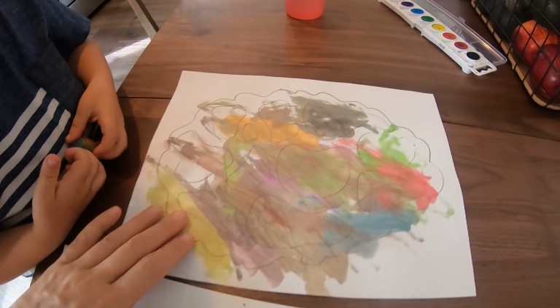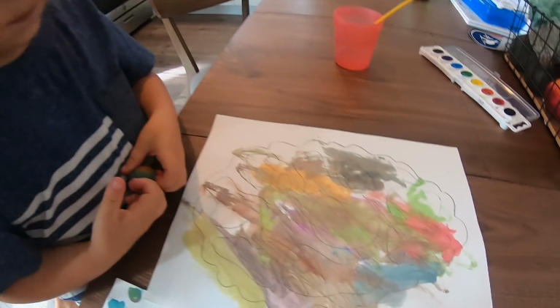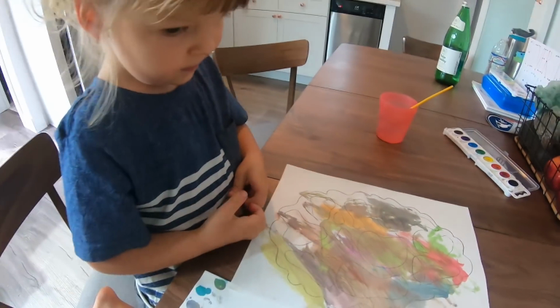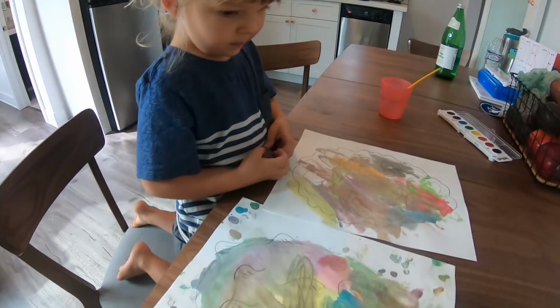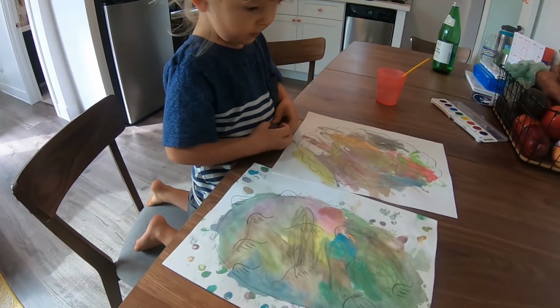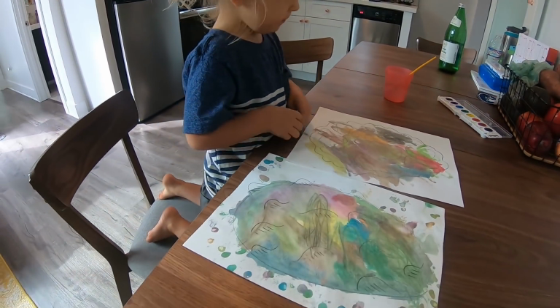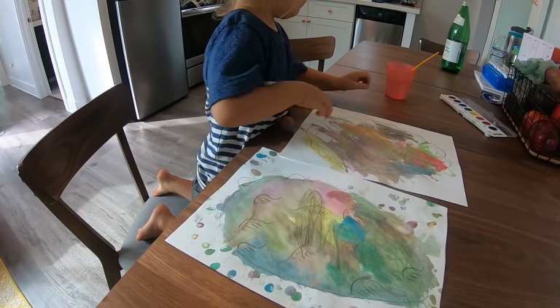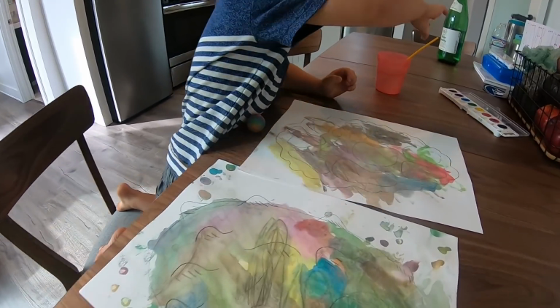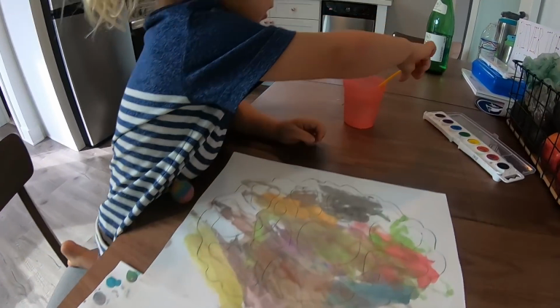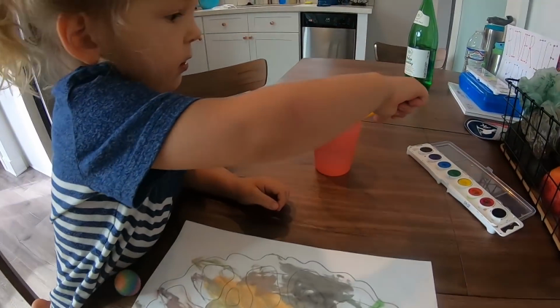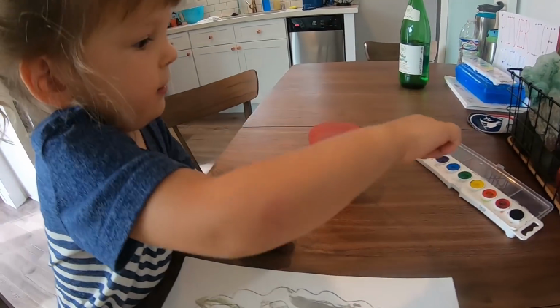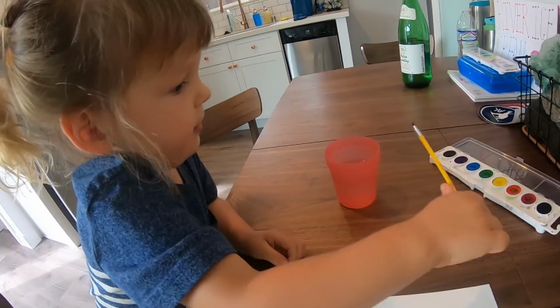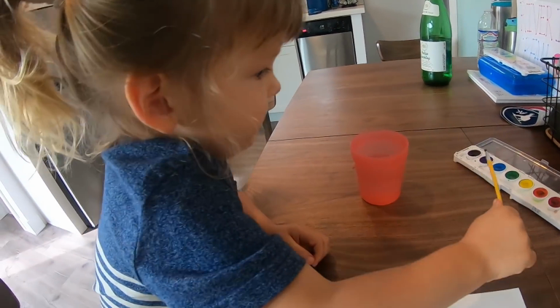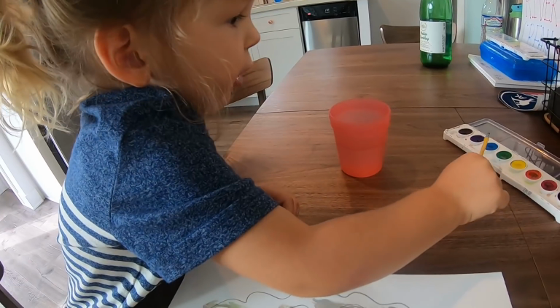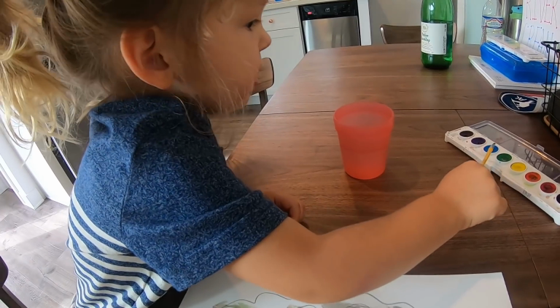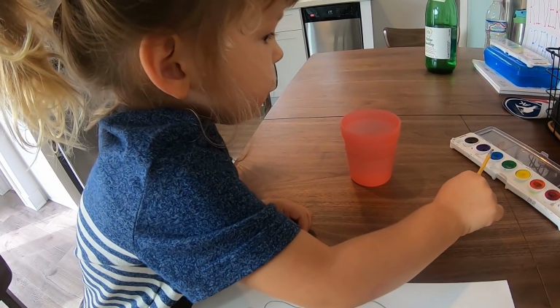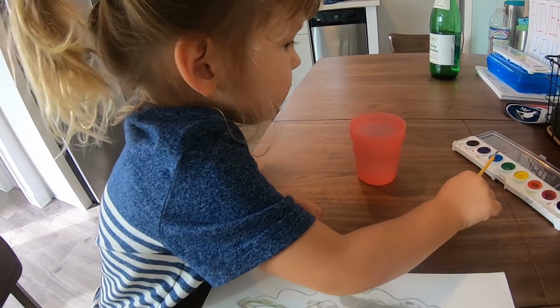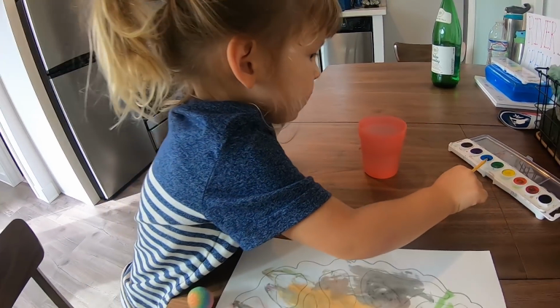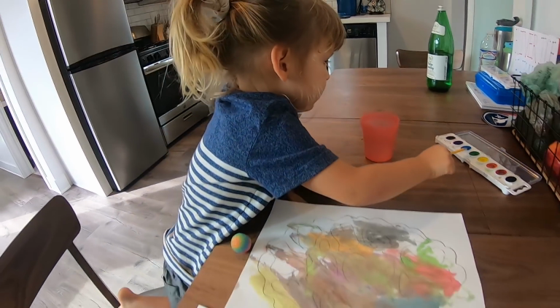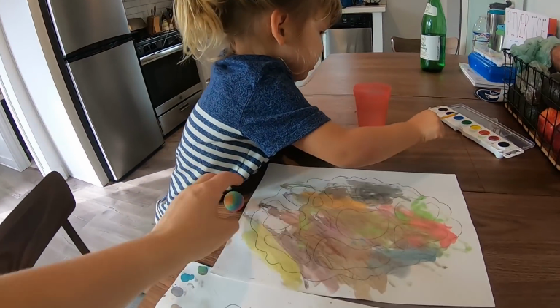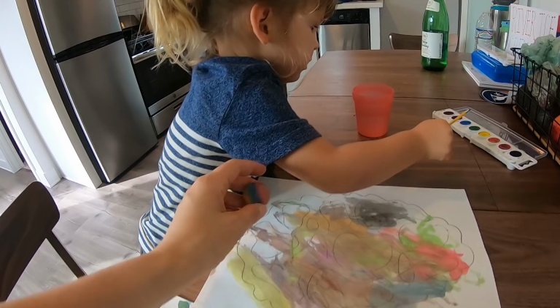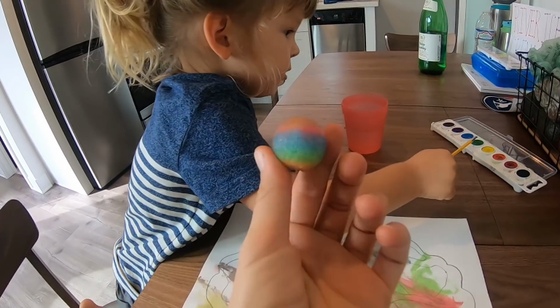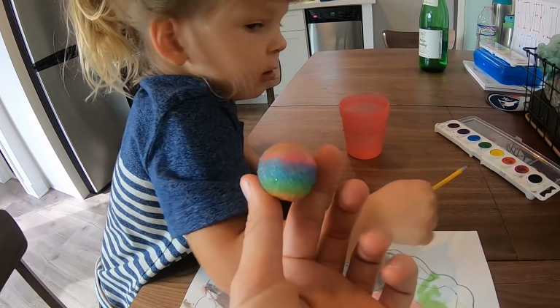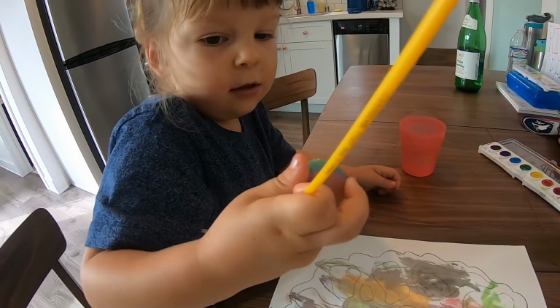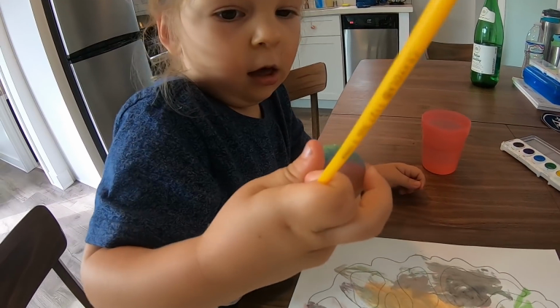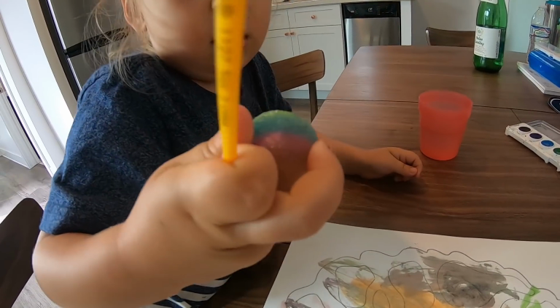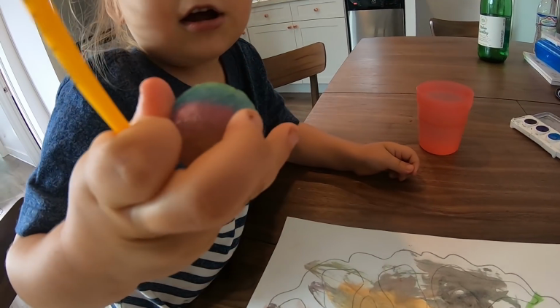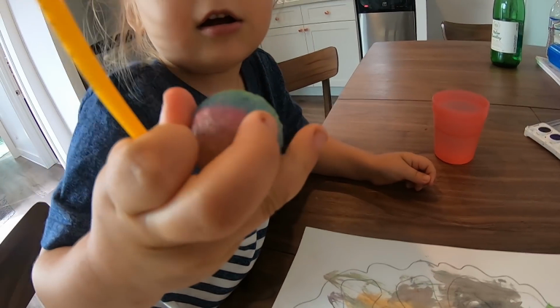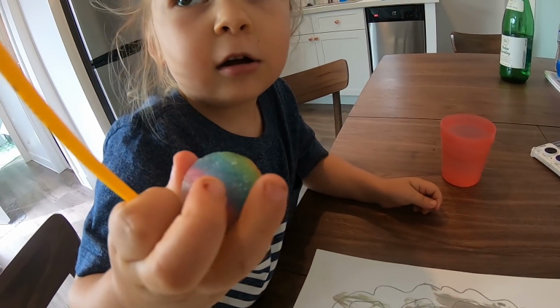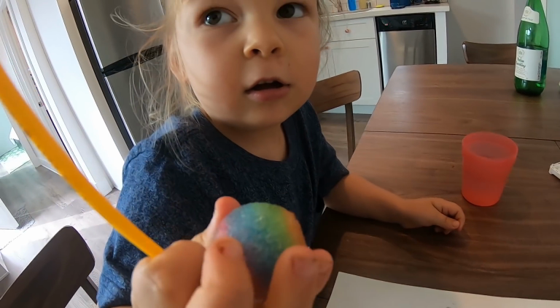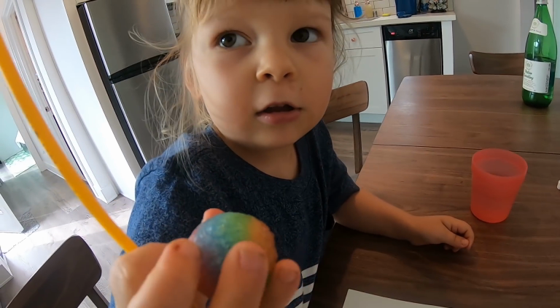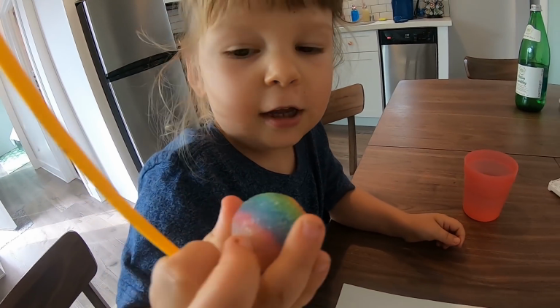River, what are you doing? Painting. Painting what? A dragon egg. A dragon egg, and what do you have here? It's a bouncy ball dragon egg? Yeah.